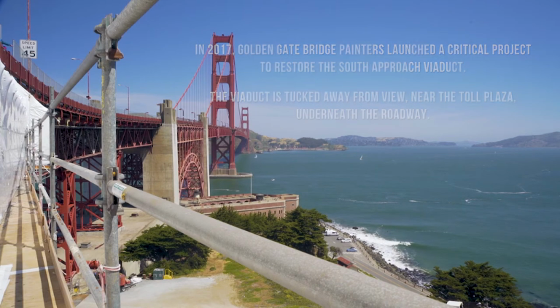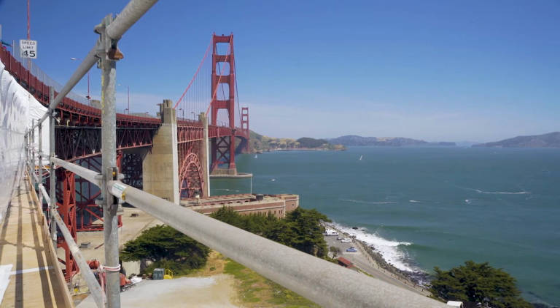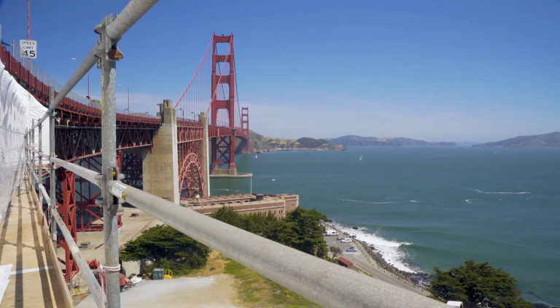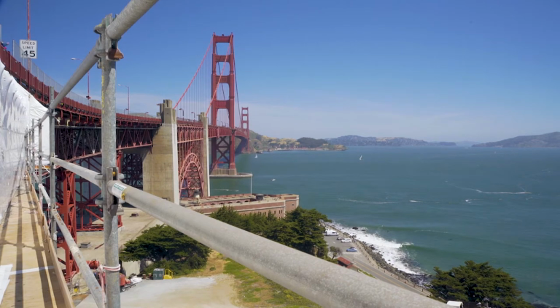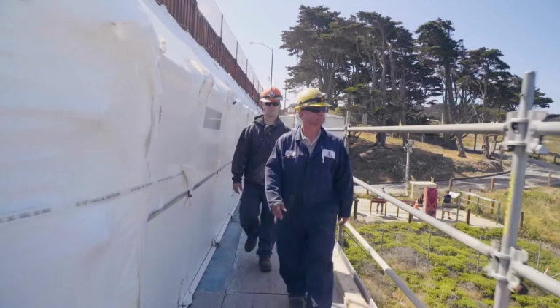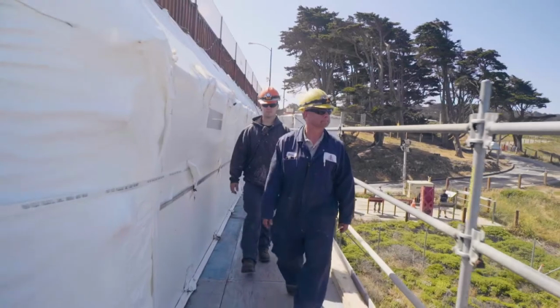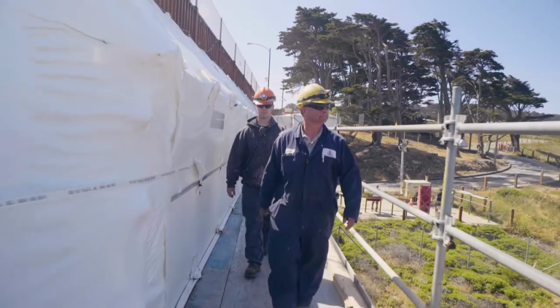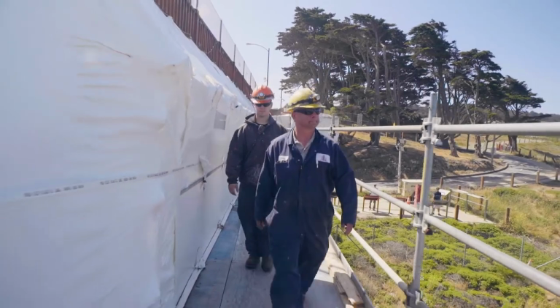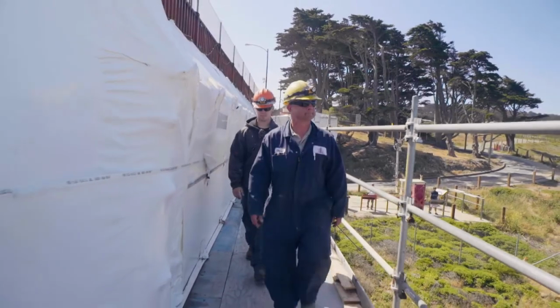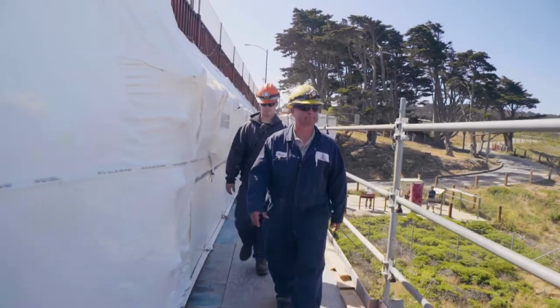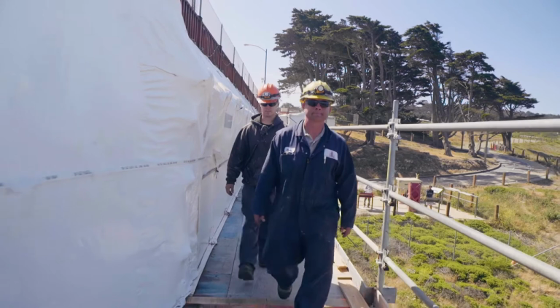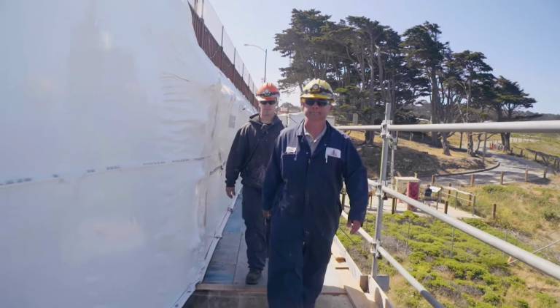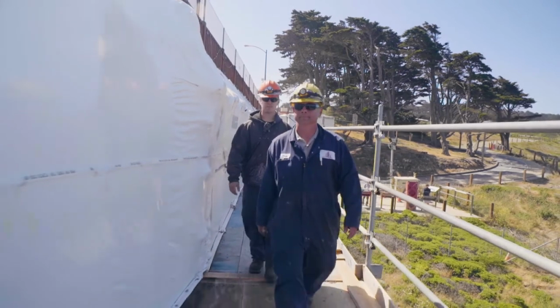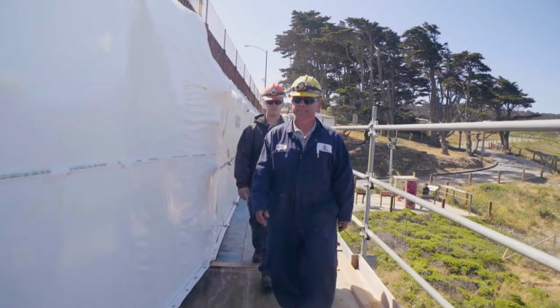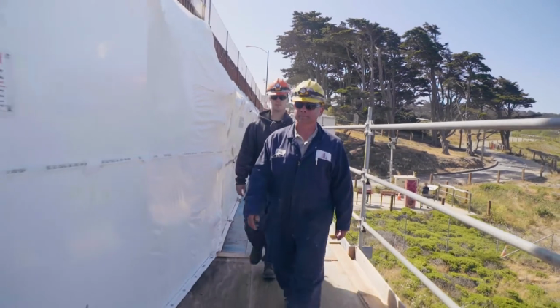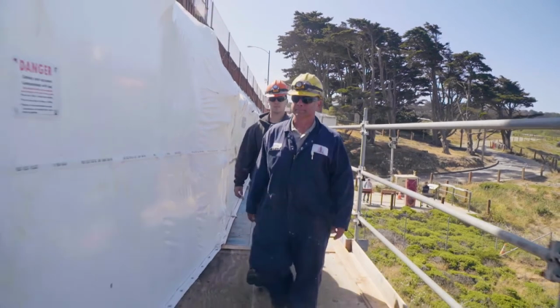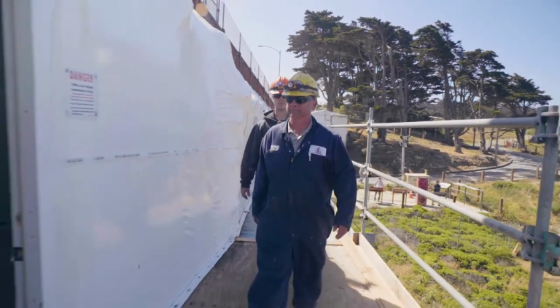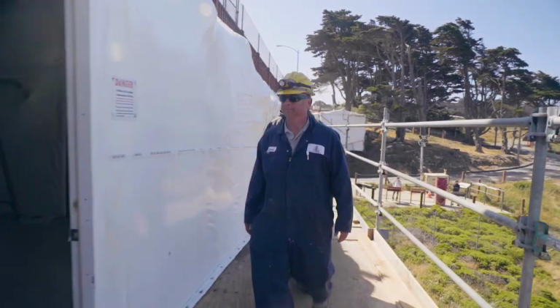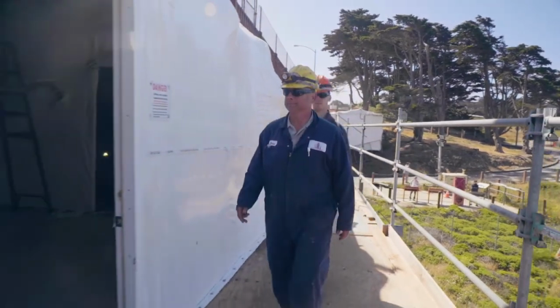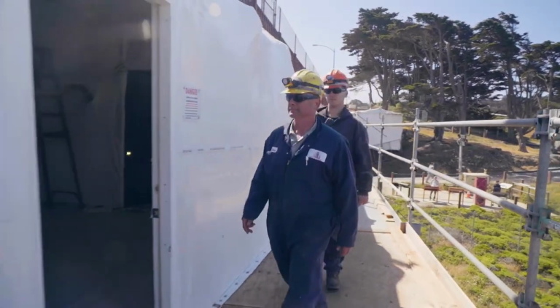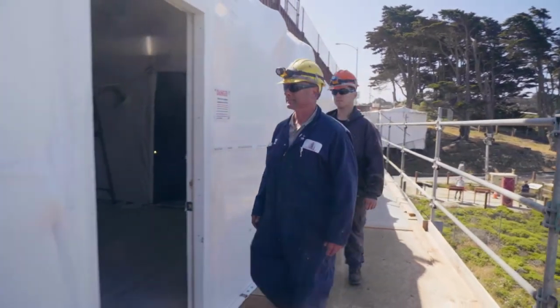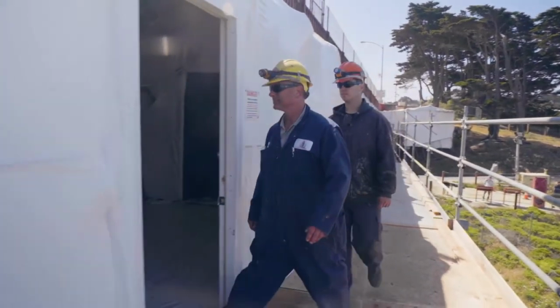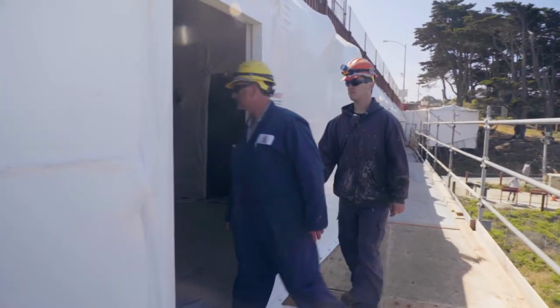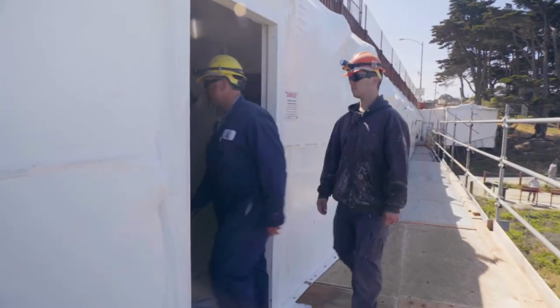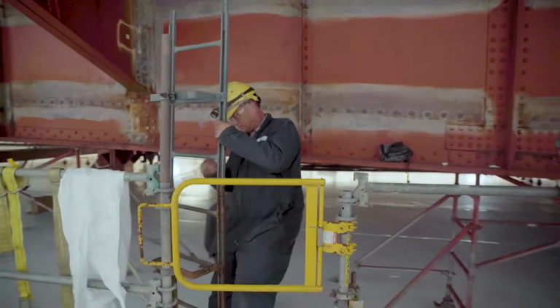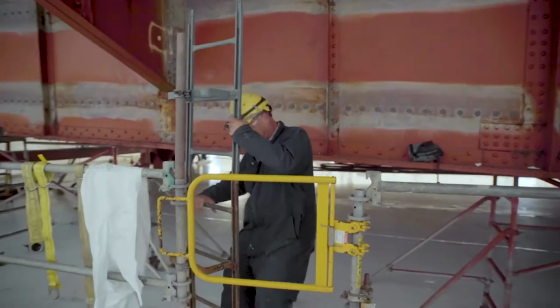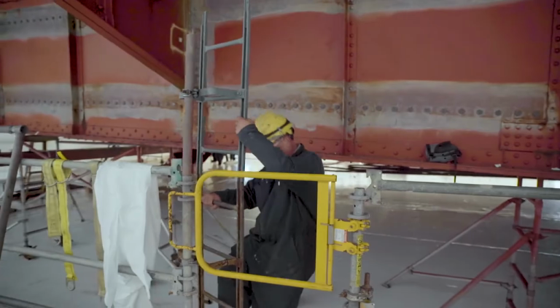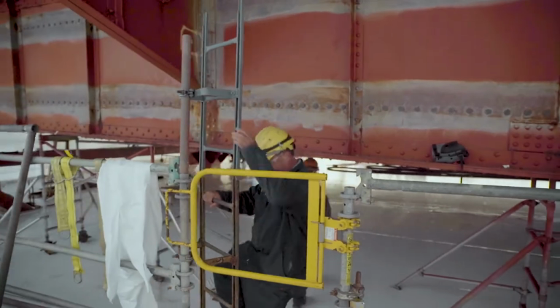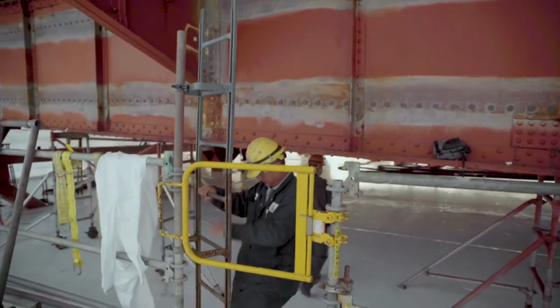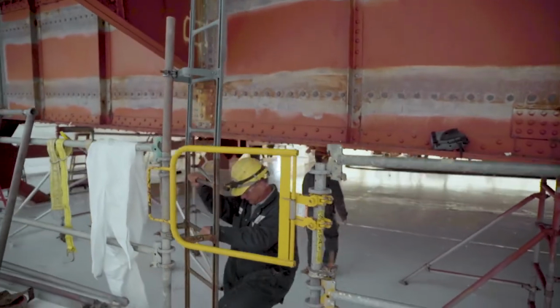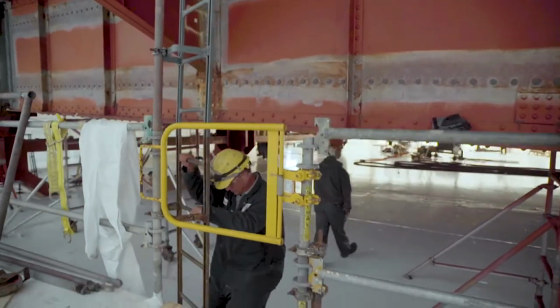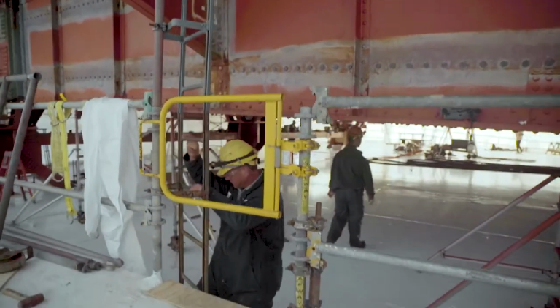I'm Chris Deezerman. I'm one of the chief bridge painters out here on the Golden Gate Bridge. We're out on my job site this morning on the south end of the bridge, directly underneath the roadway.